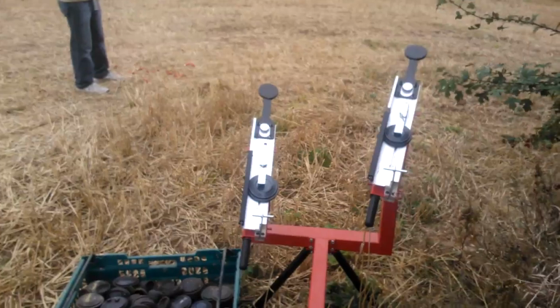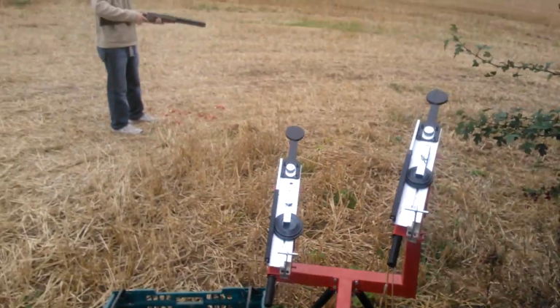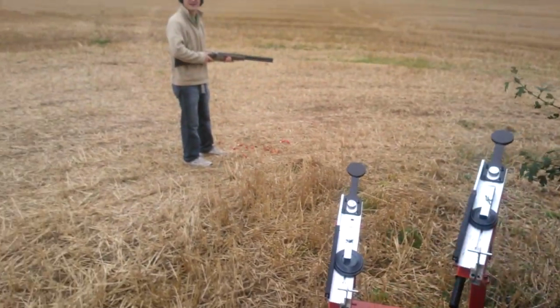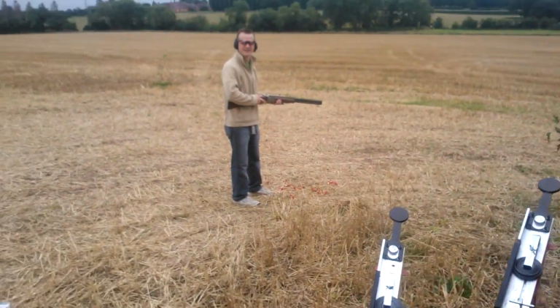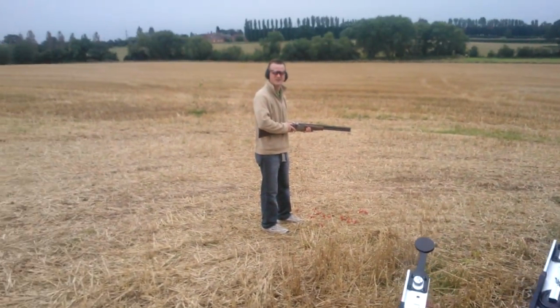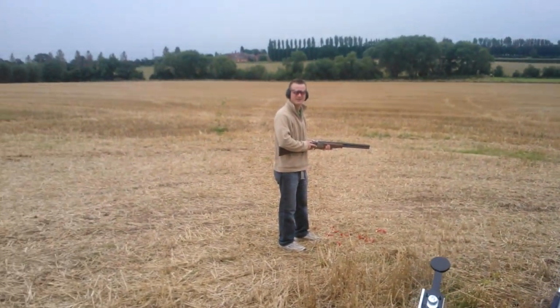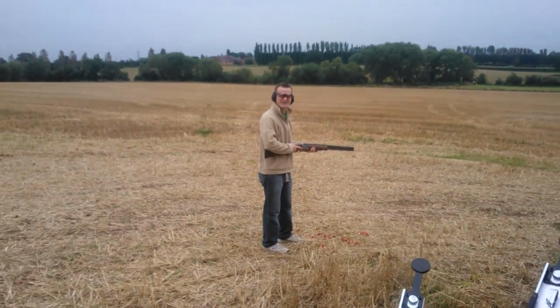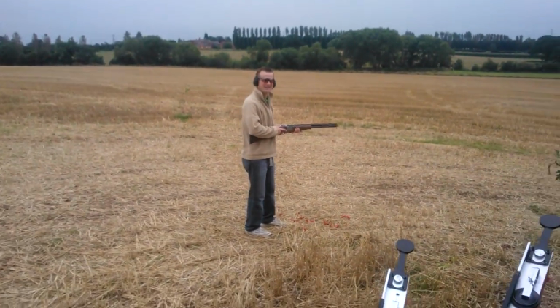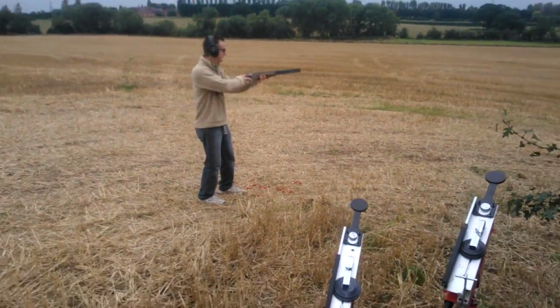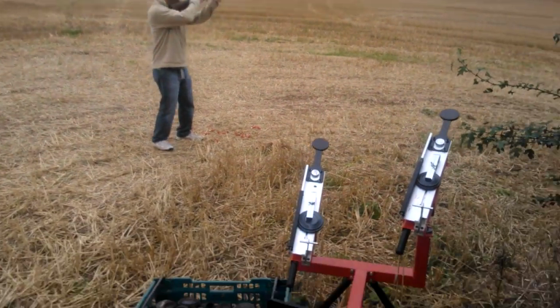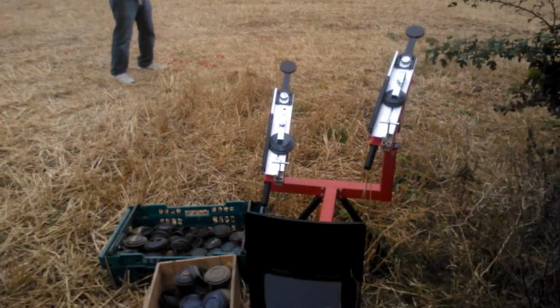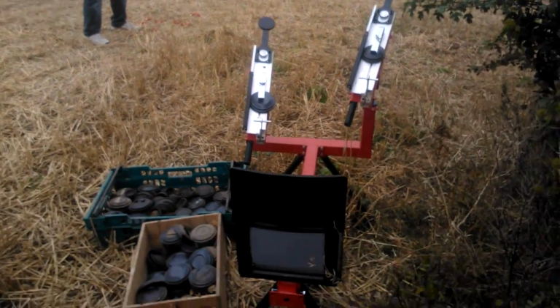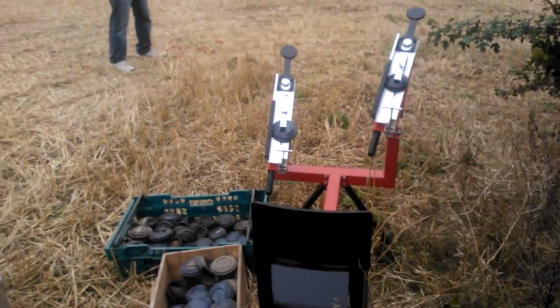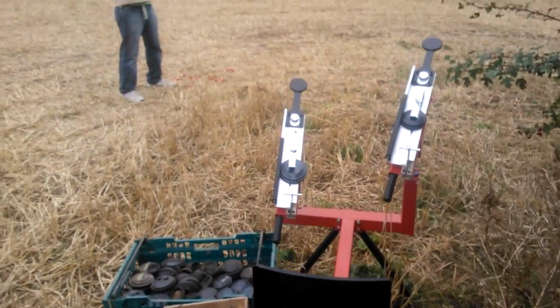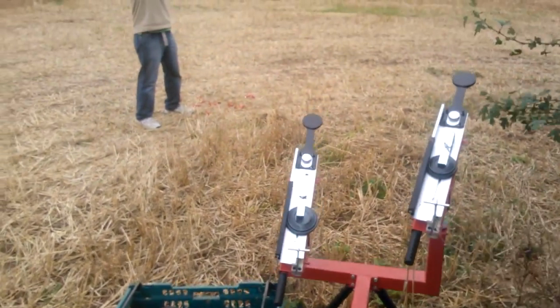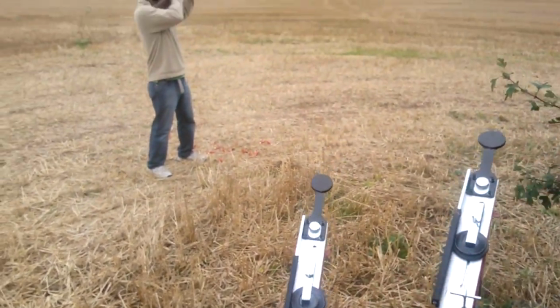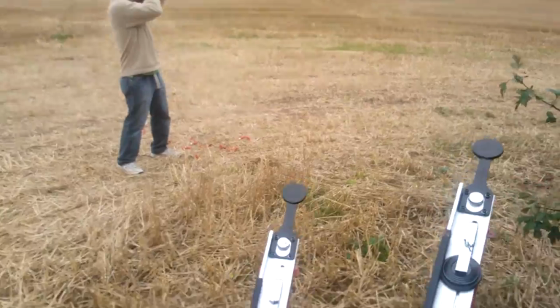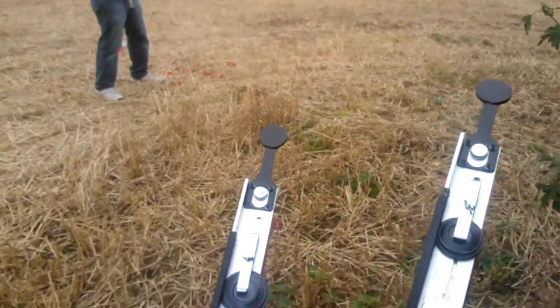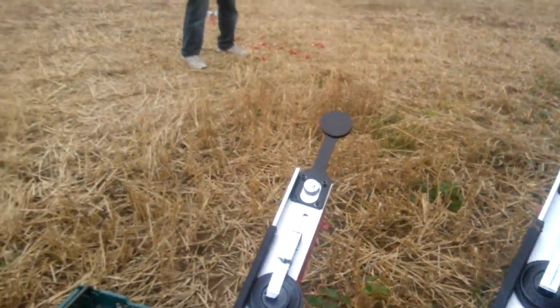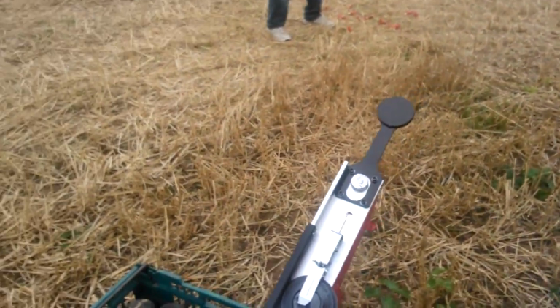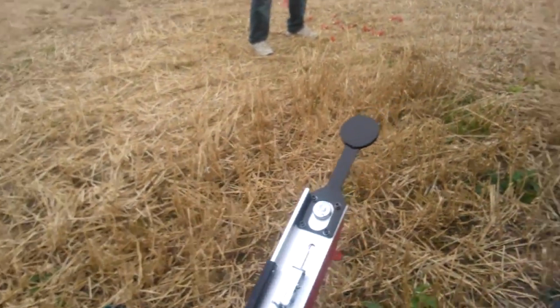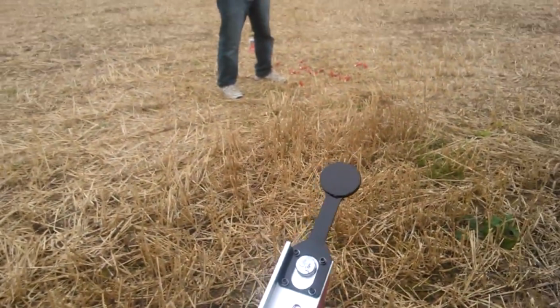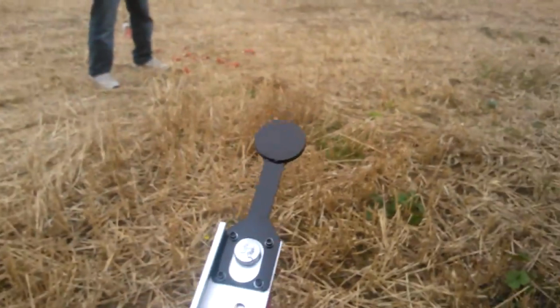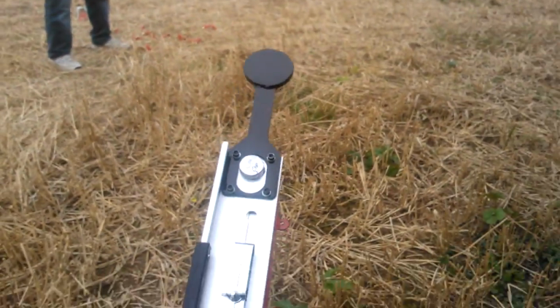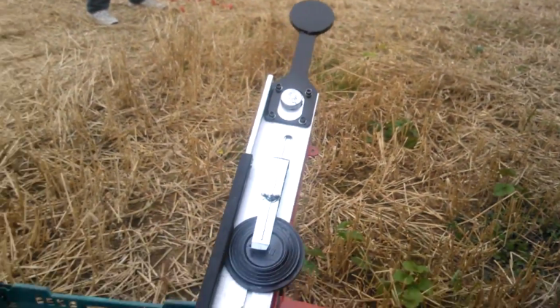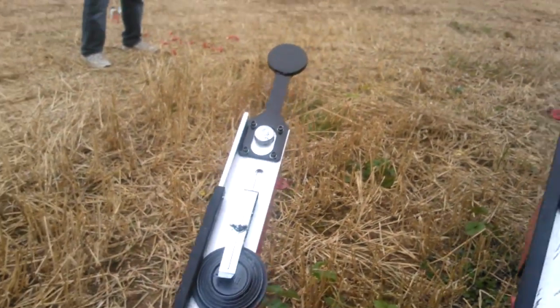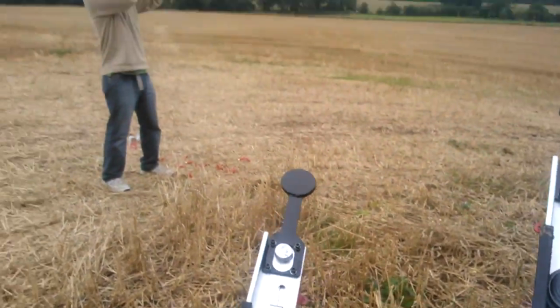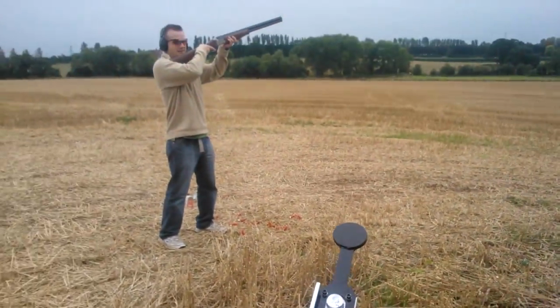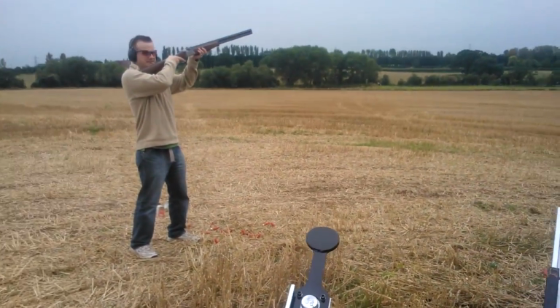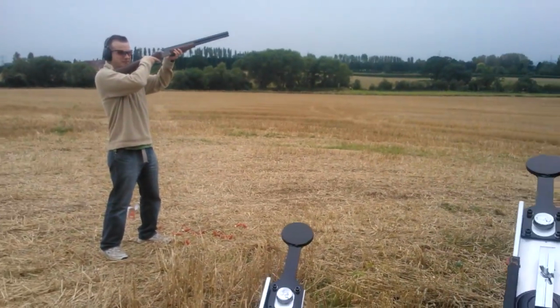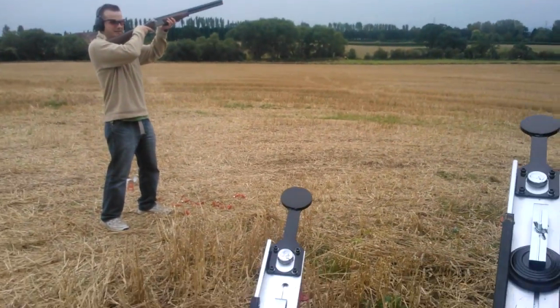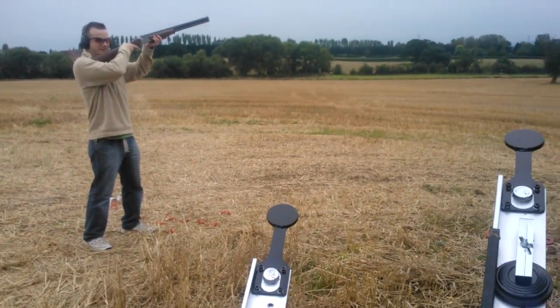Right, here we go then. Clay pigeon shooting, trap set up. That's how easy it is to do, isn't it? Yep.